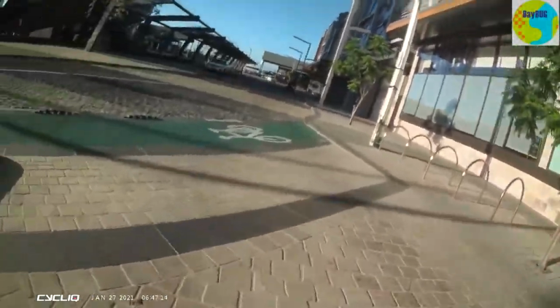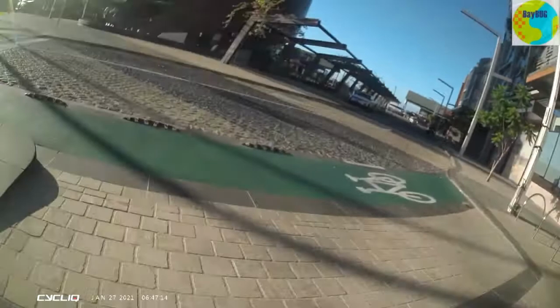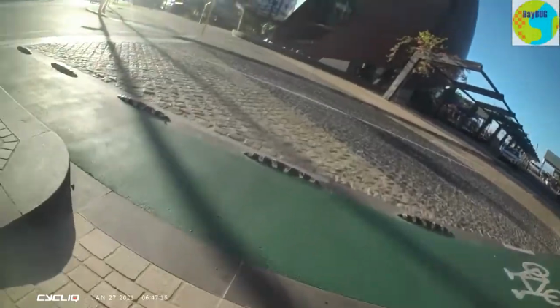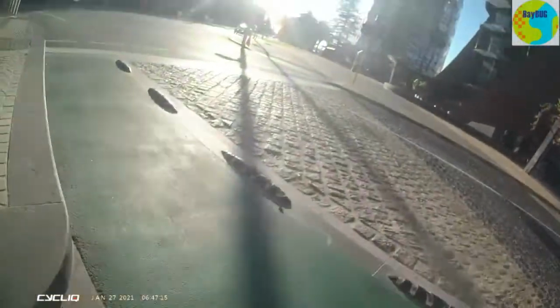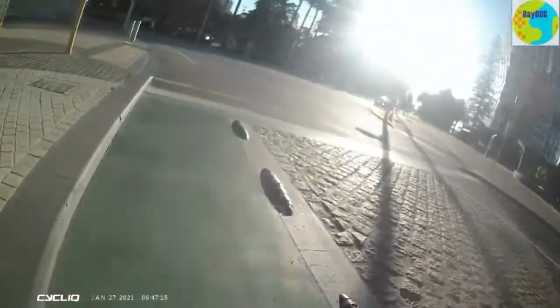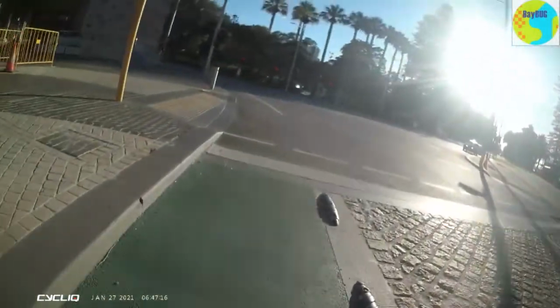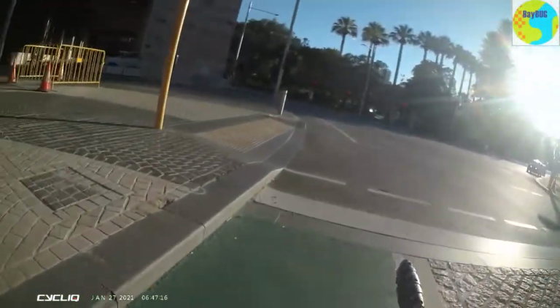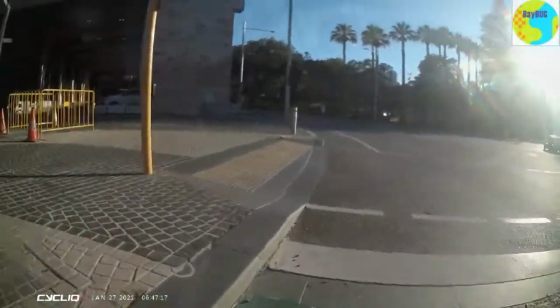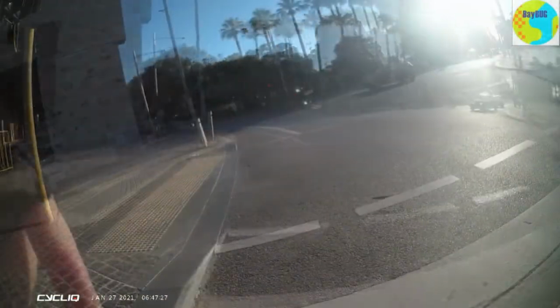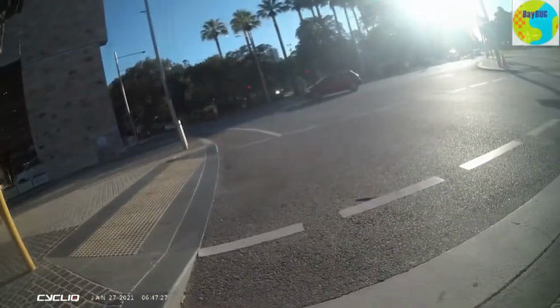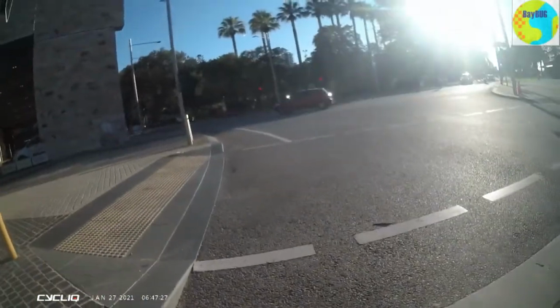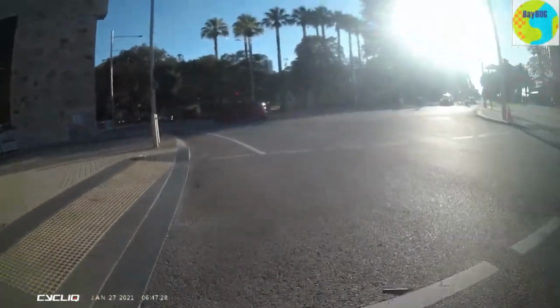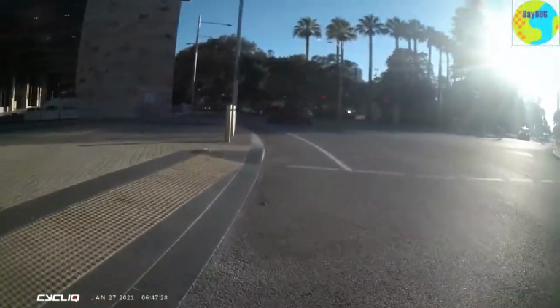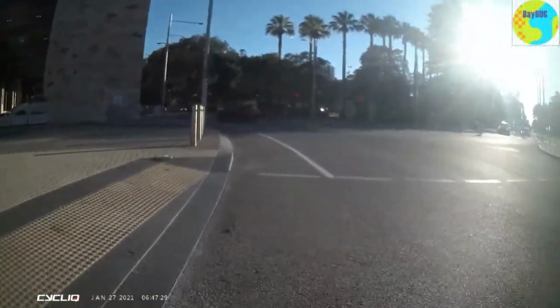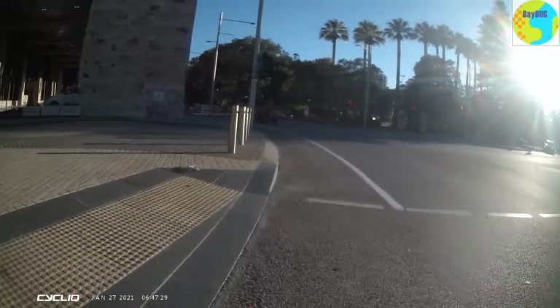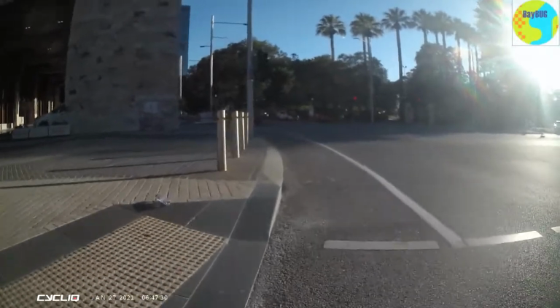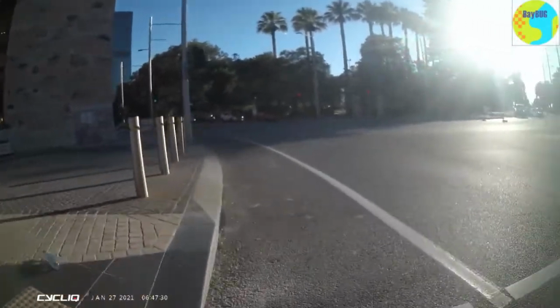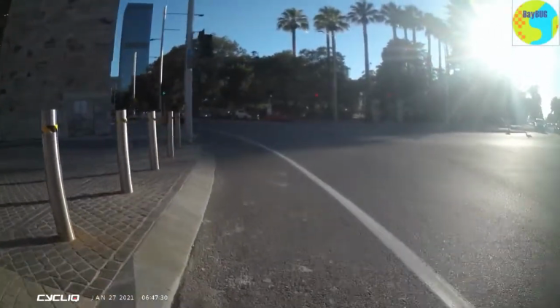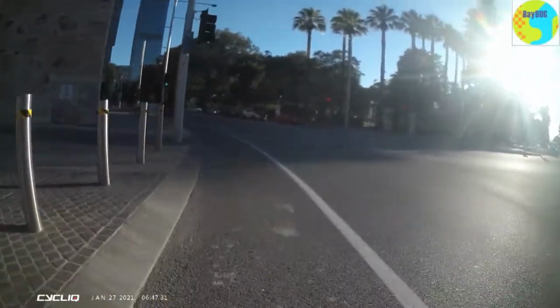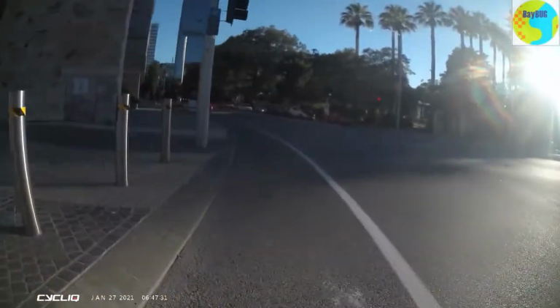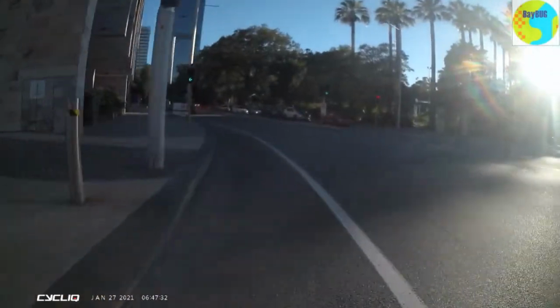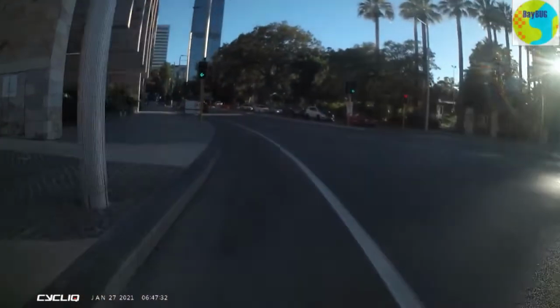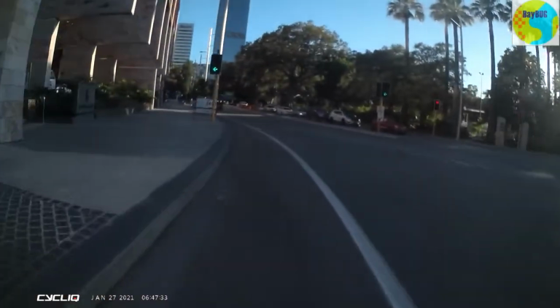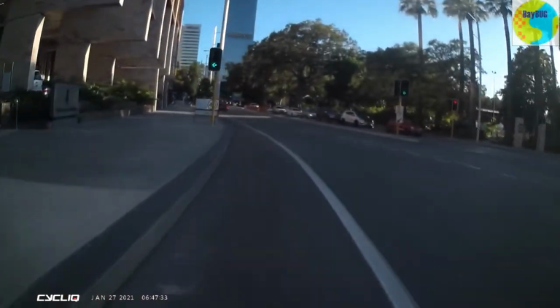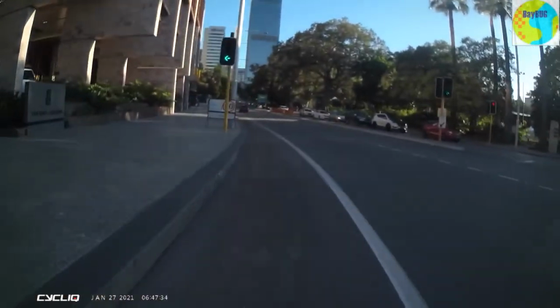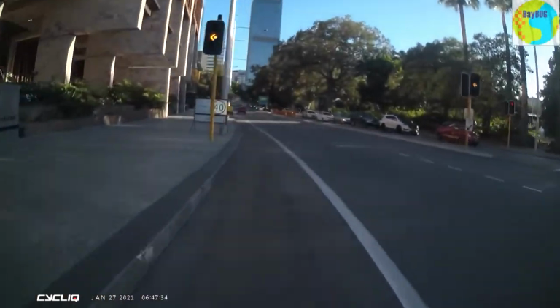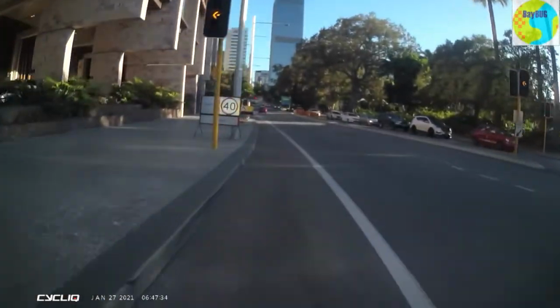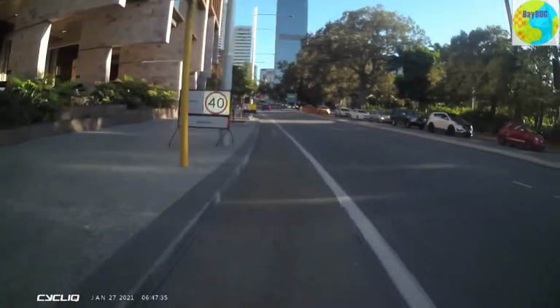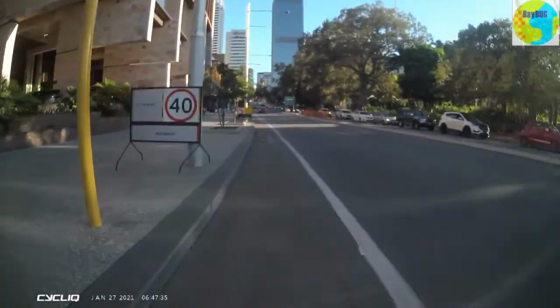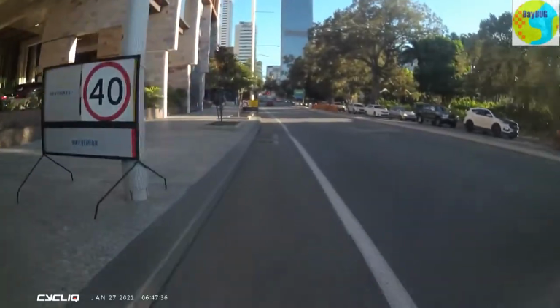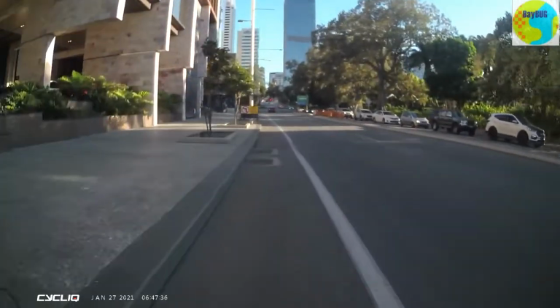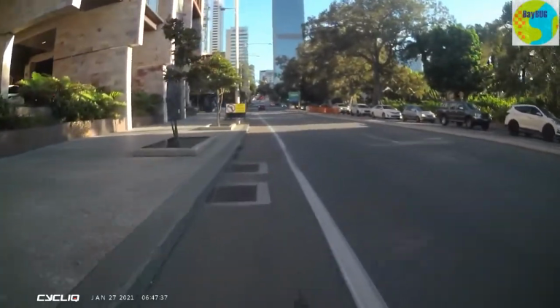Here we're coming back to have a look at this terrible crossing from the other direction. You can see green paint, armadillos. It did detect me this time and off we went and we could get into the city quite happily. There are lanes like this all around the CBD.